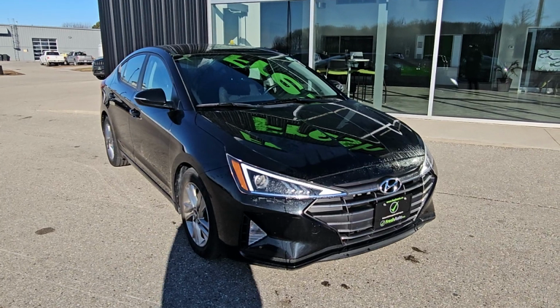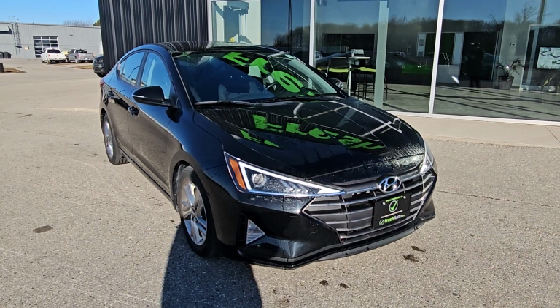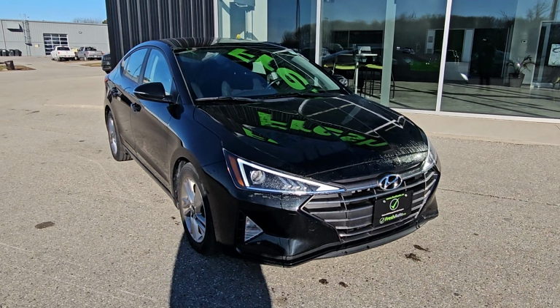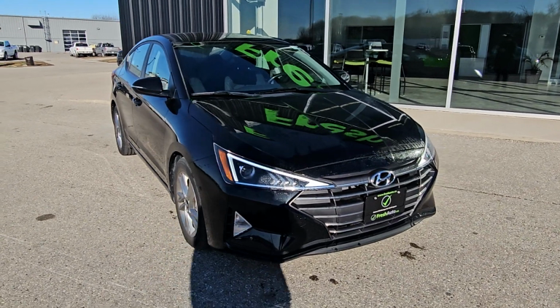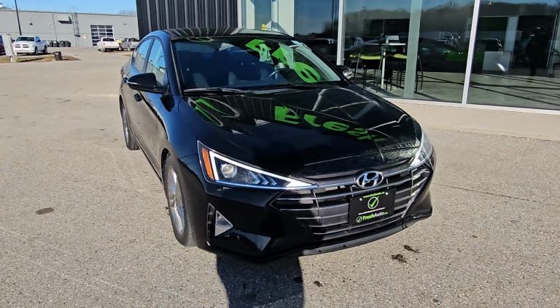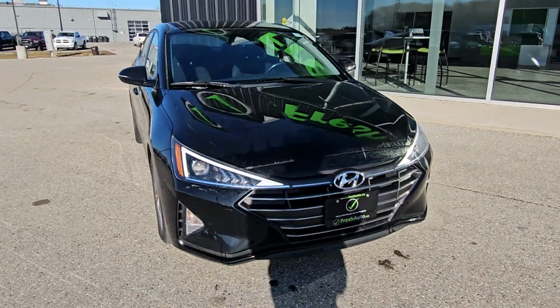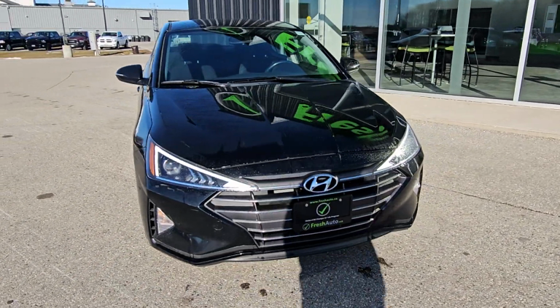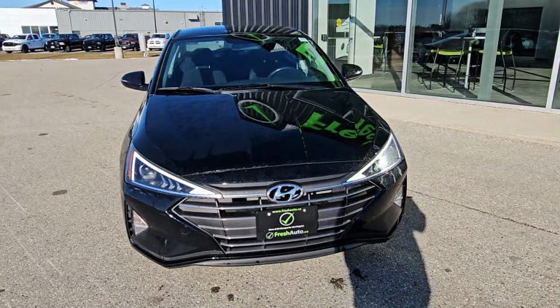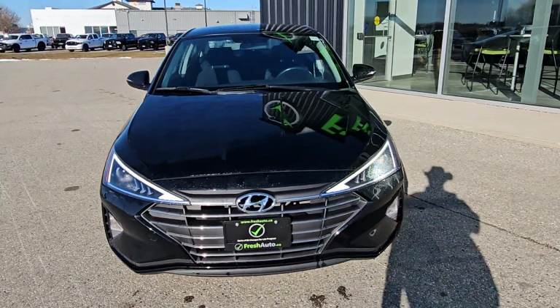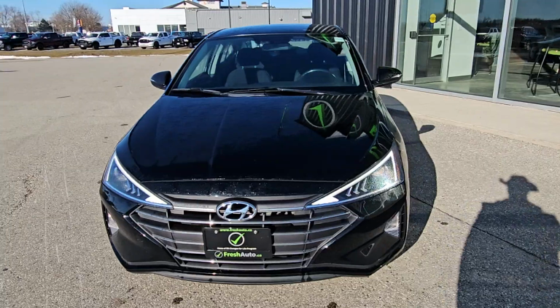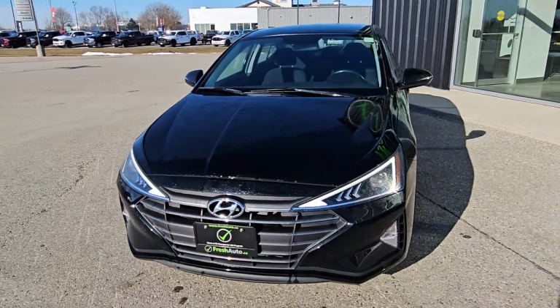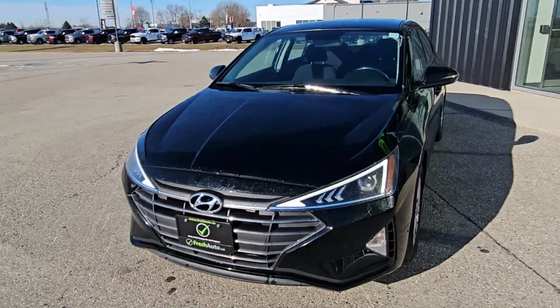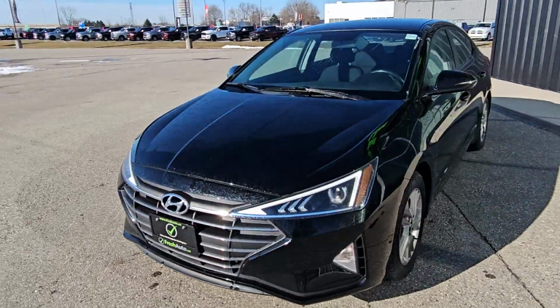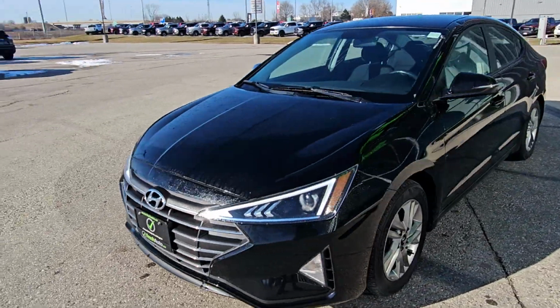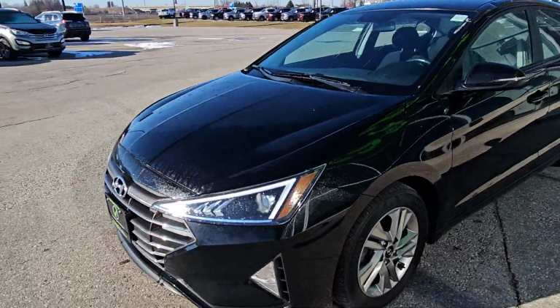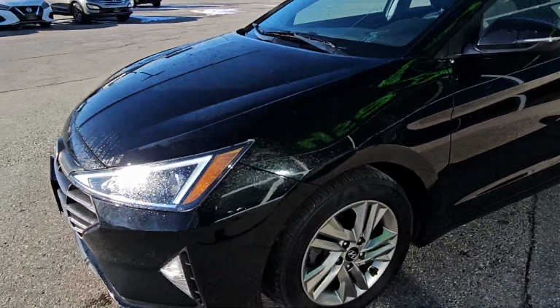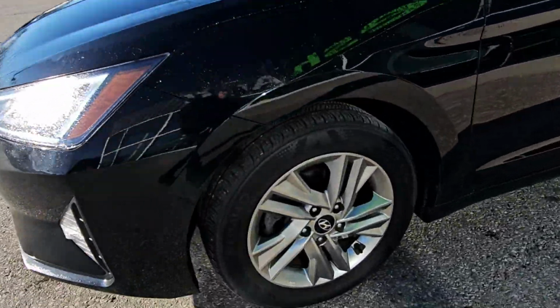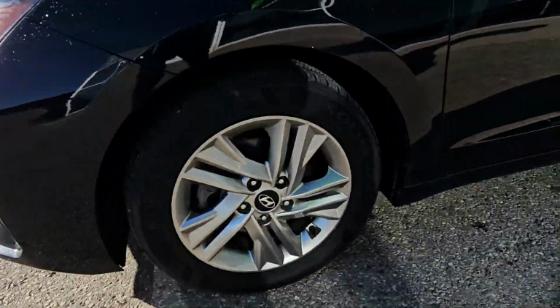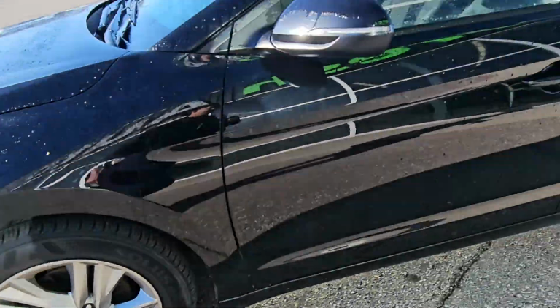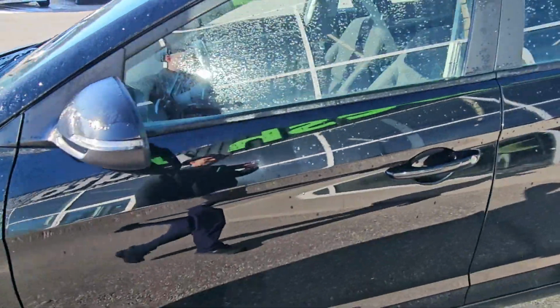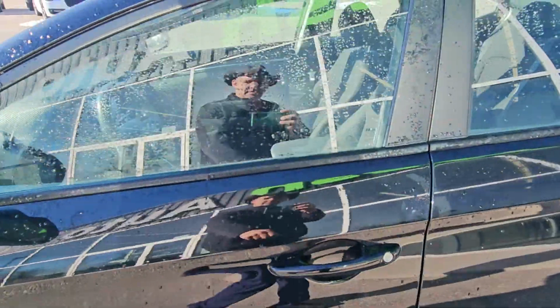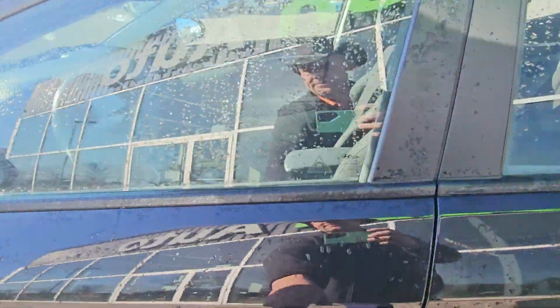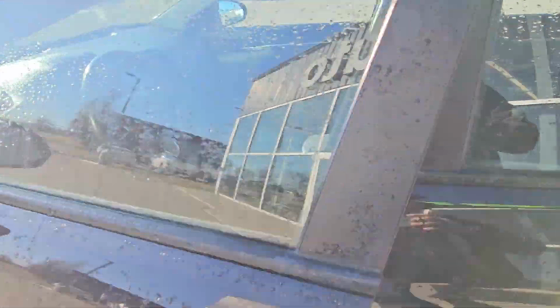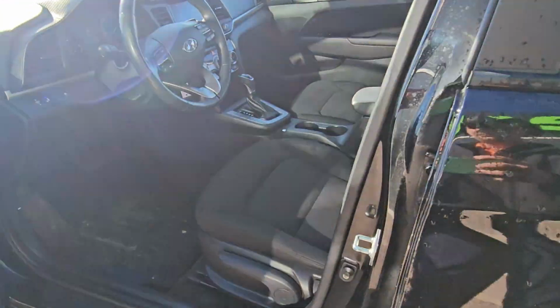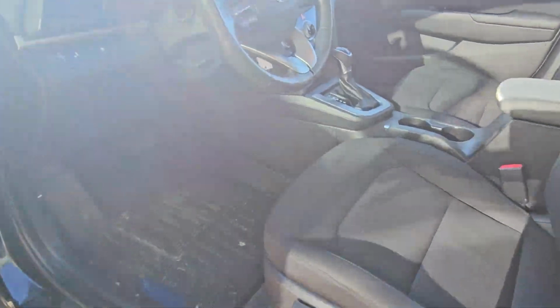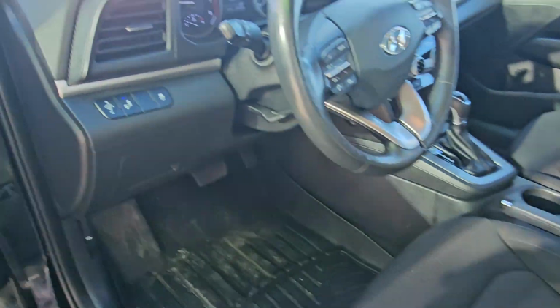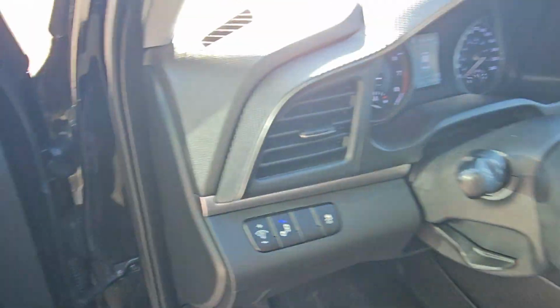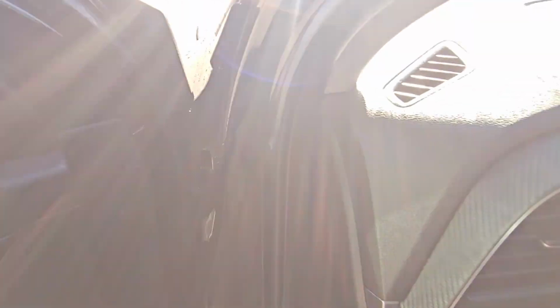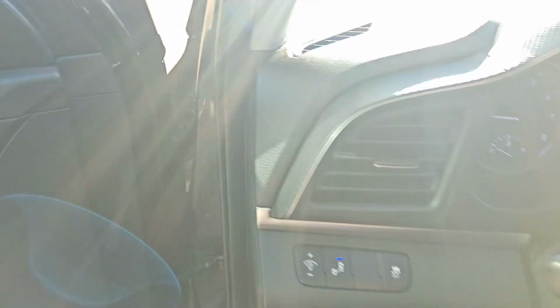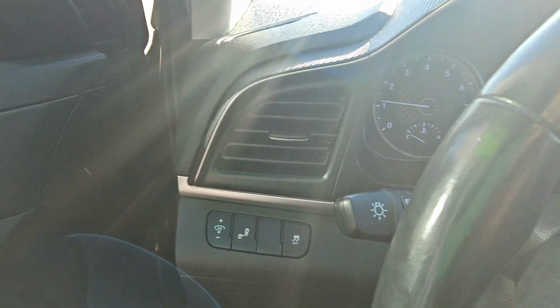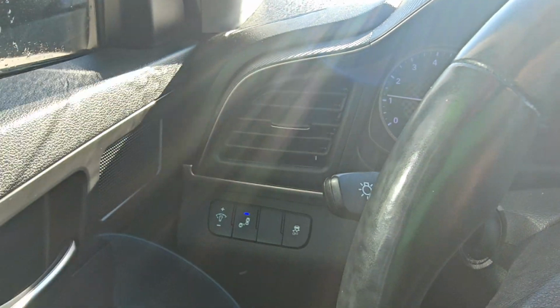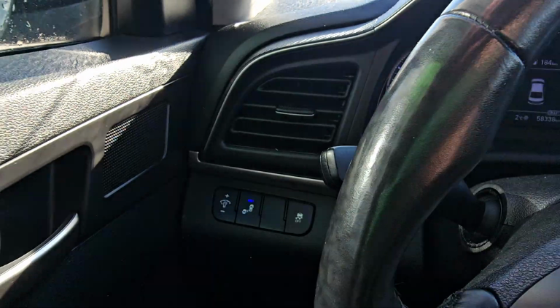Hi Joel, this is Eric from Fresh Auto. We have a 2019 Hyundai Preferred. It has a 2-liter 4-cylinder engine in it, 16-inch wheels, and blind spot monitoring.